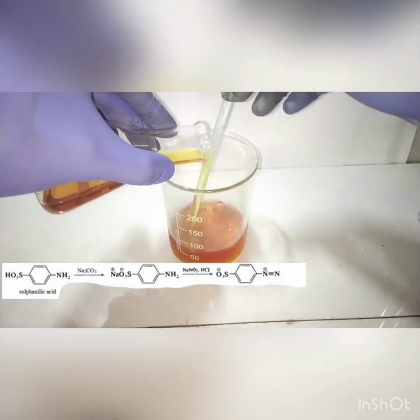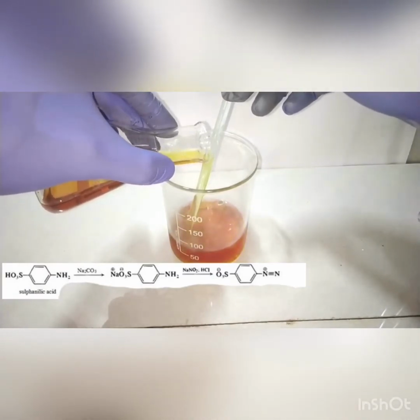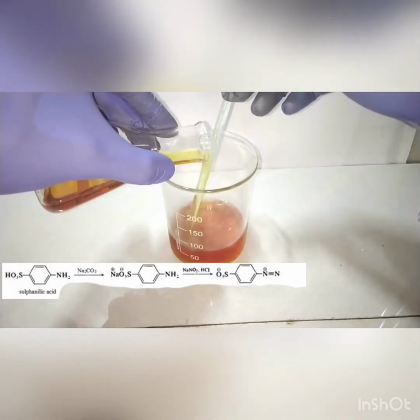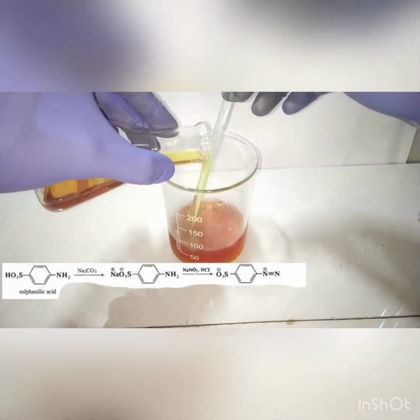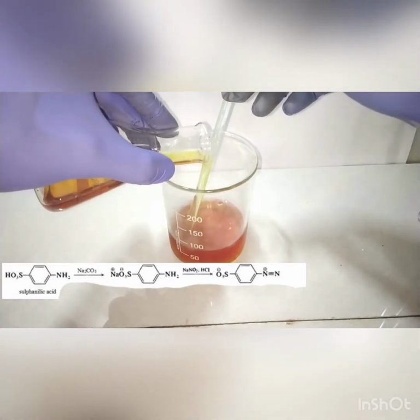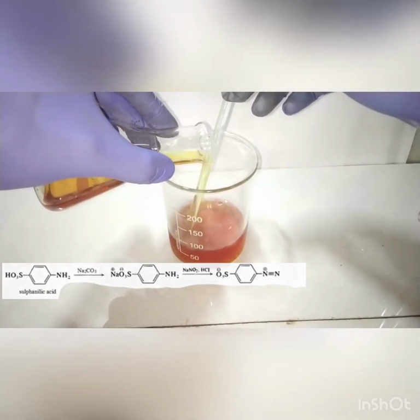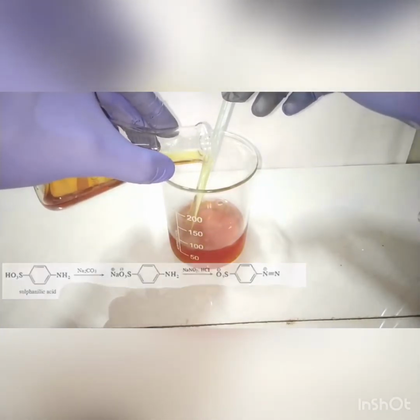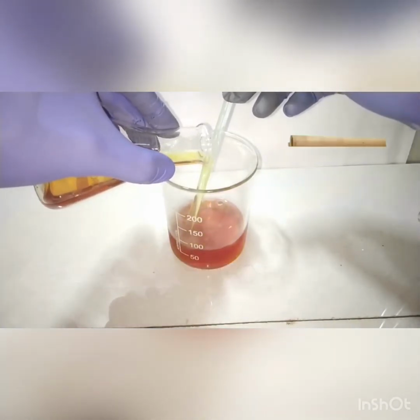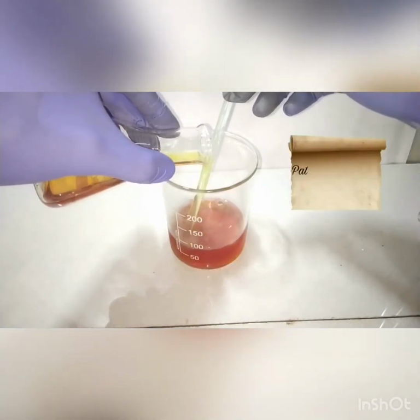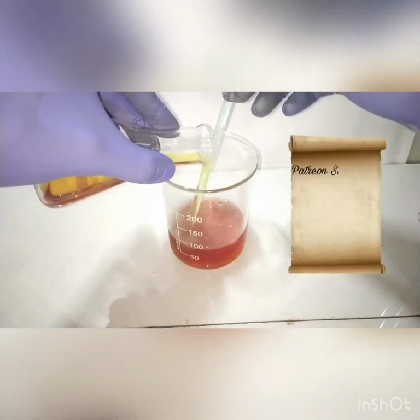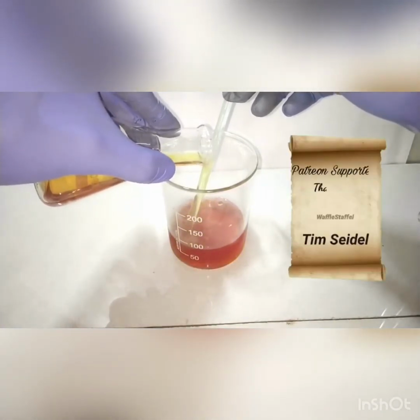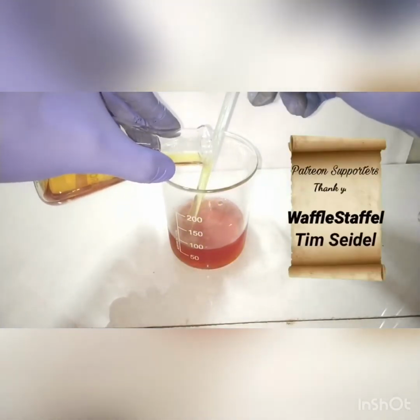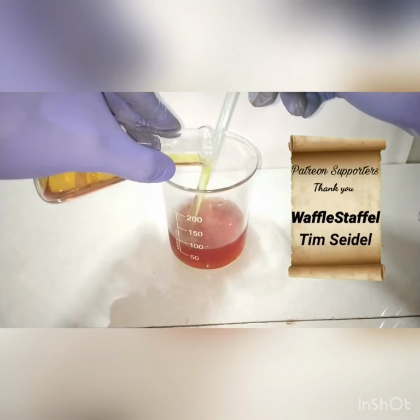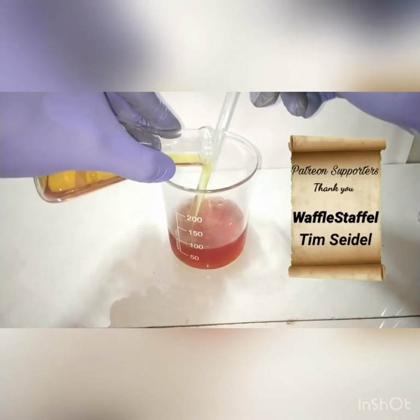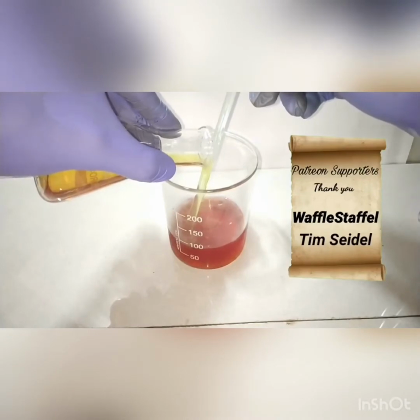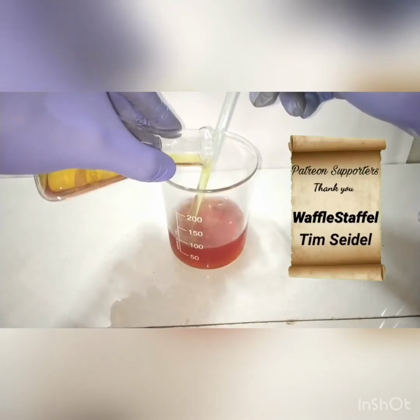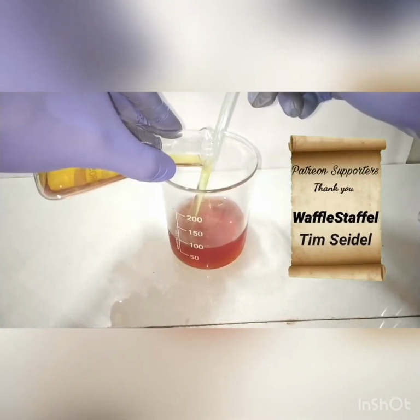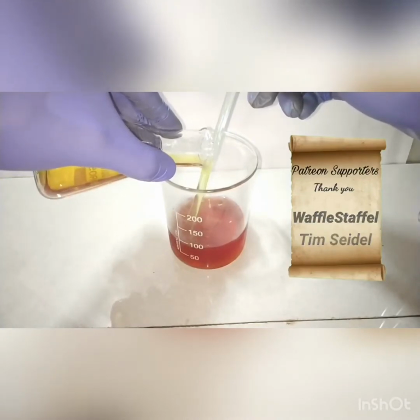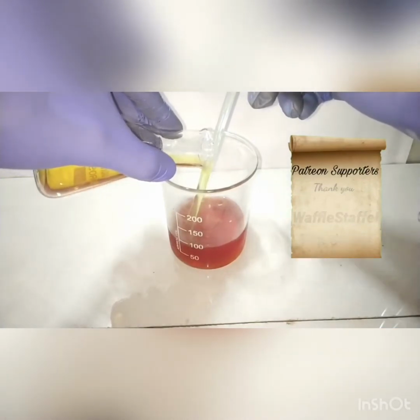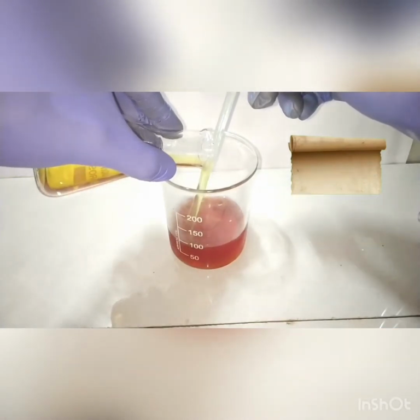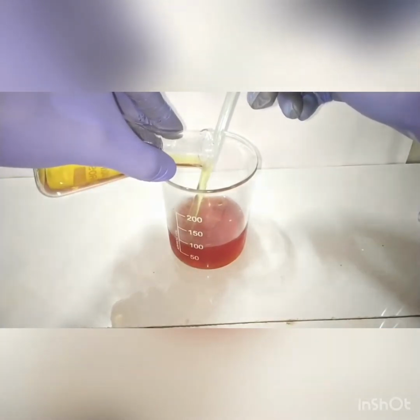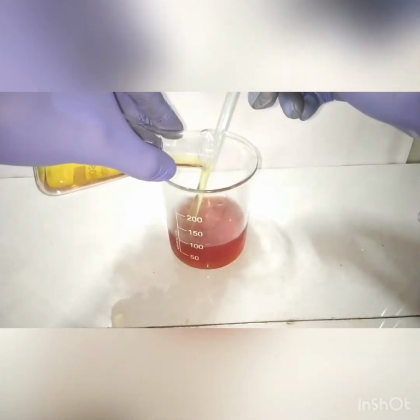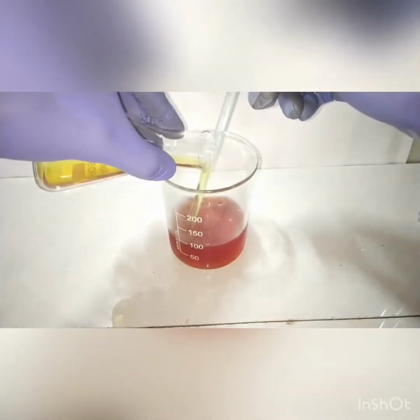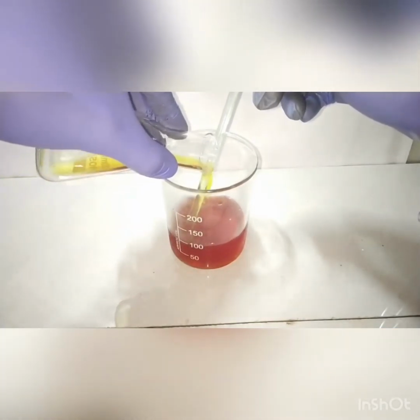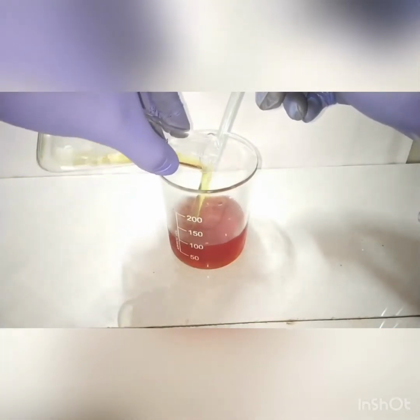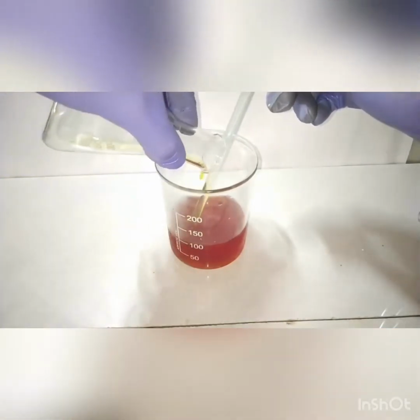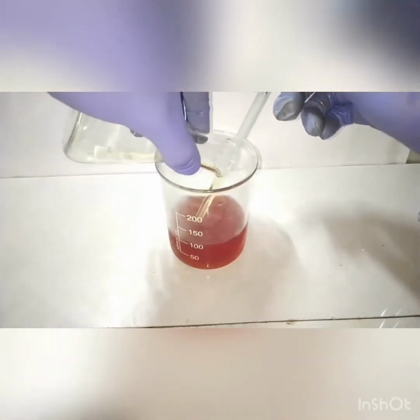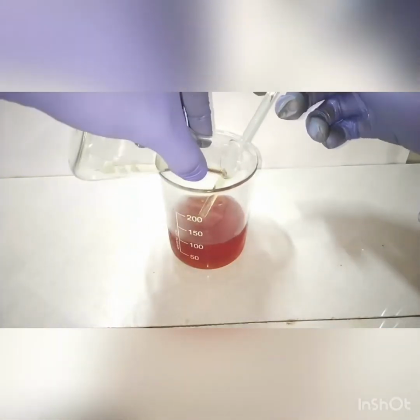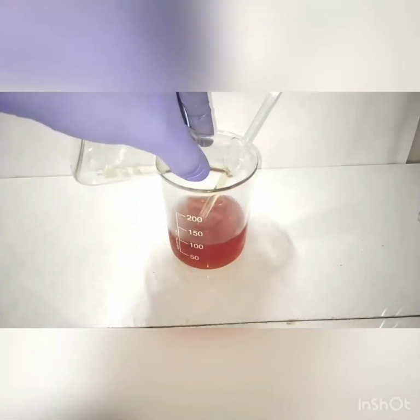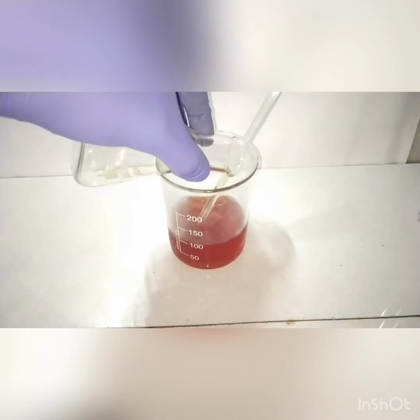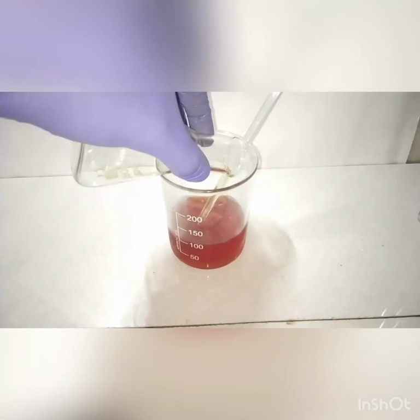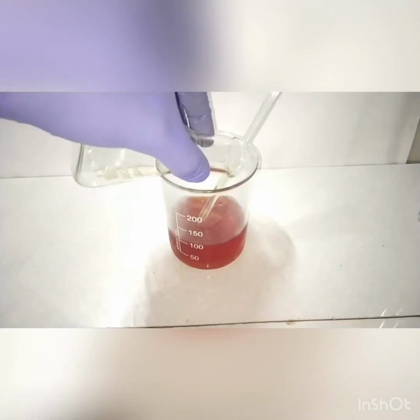This completes the diazotization of sulfanilic acid. The diazonium chloride then ionizes in aqueous solution to form the sodium ion, chloride ion, and the internal salt.